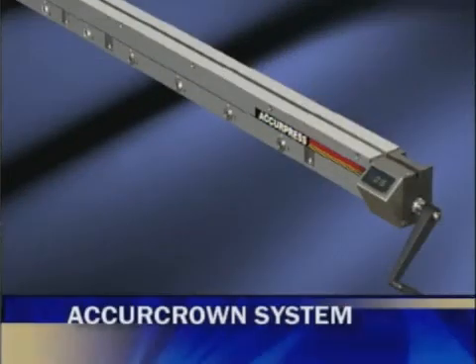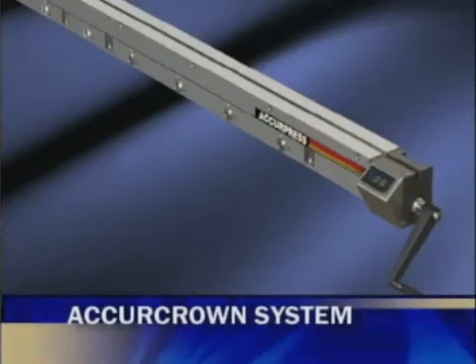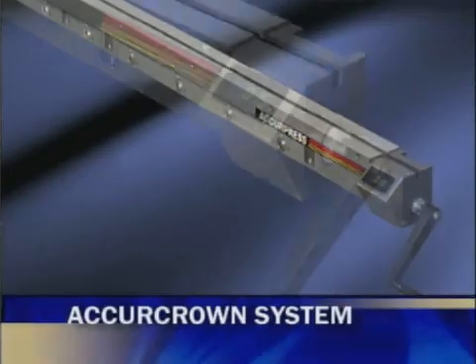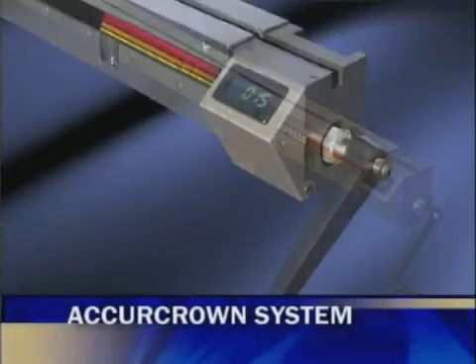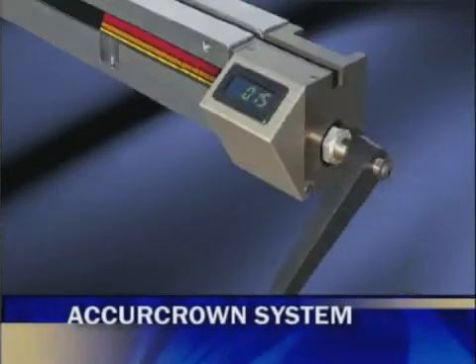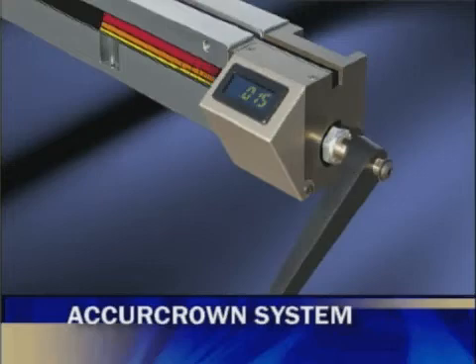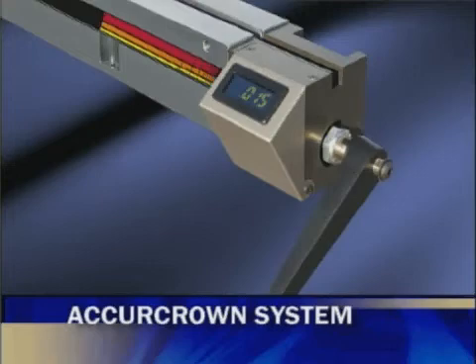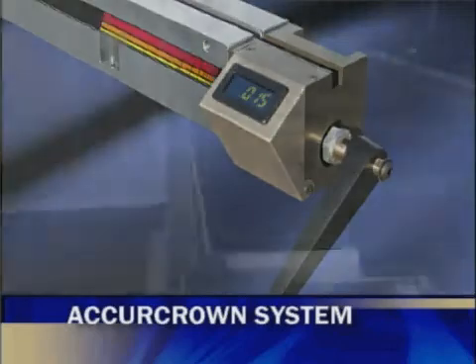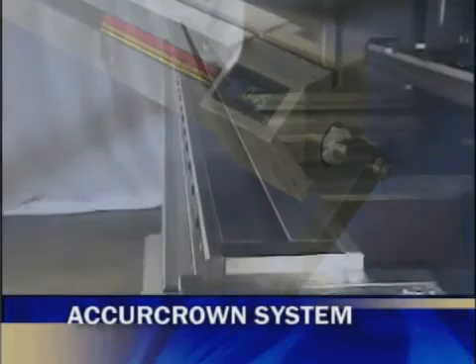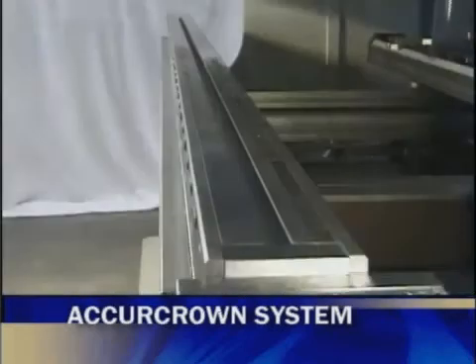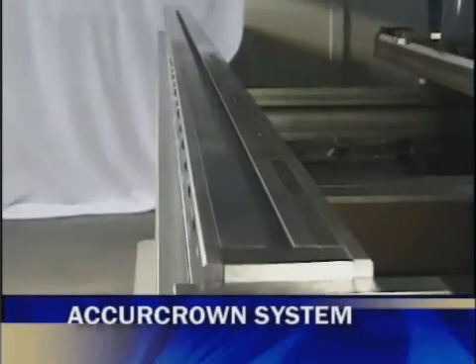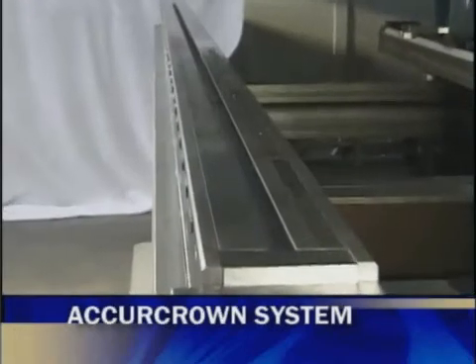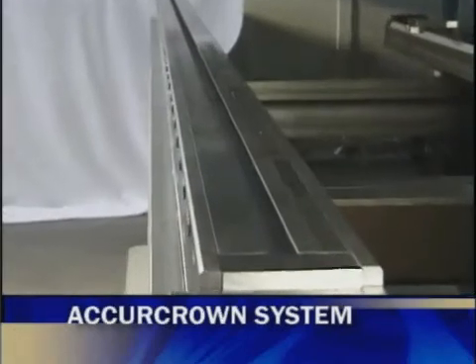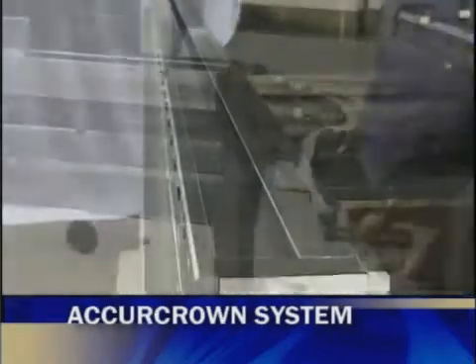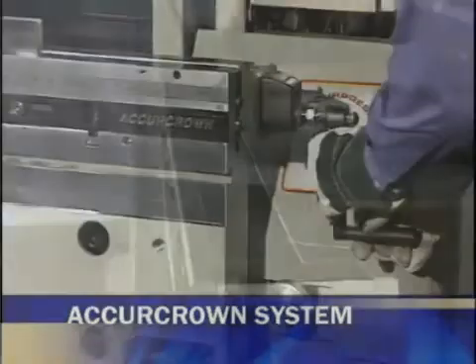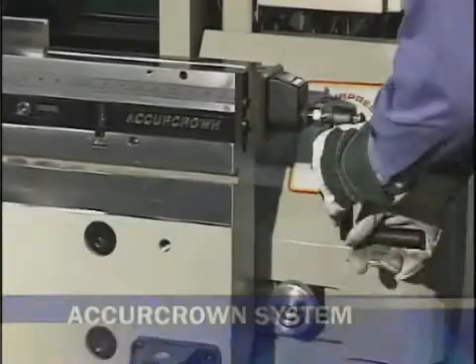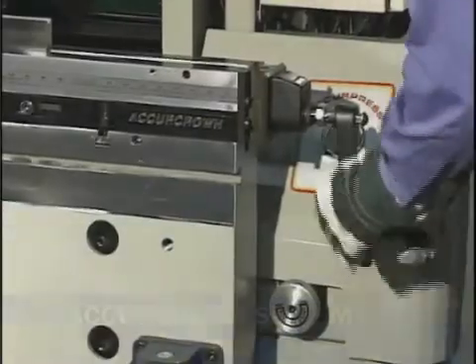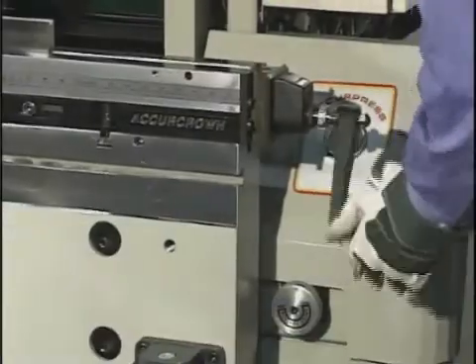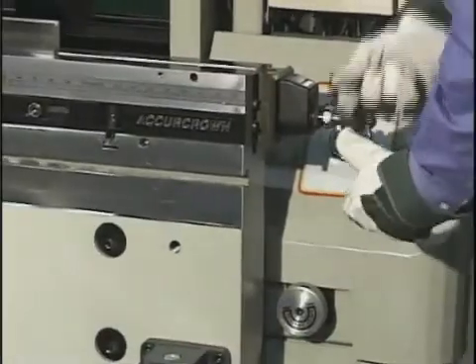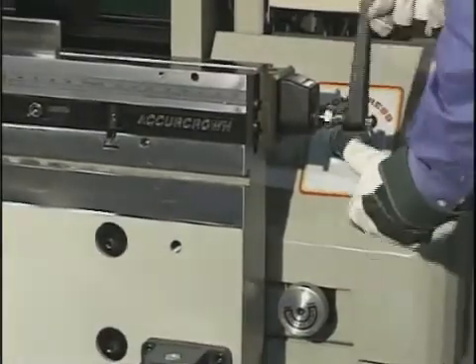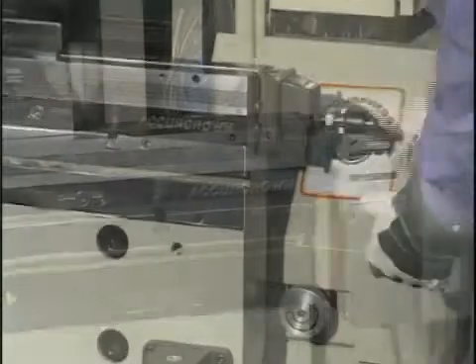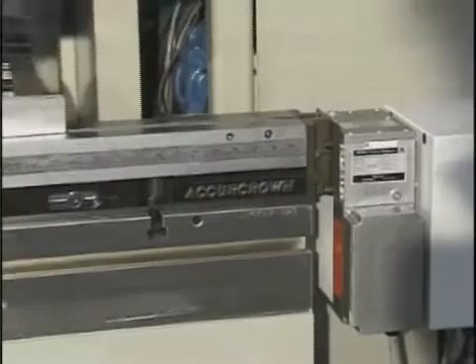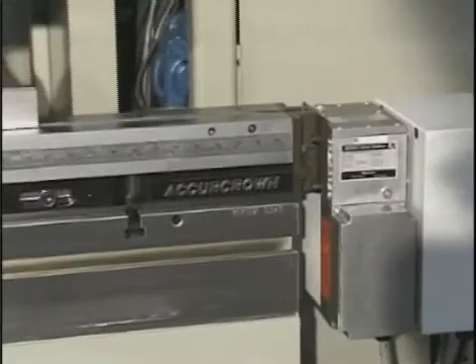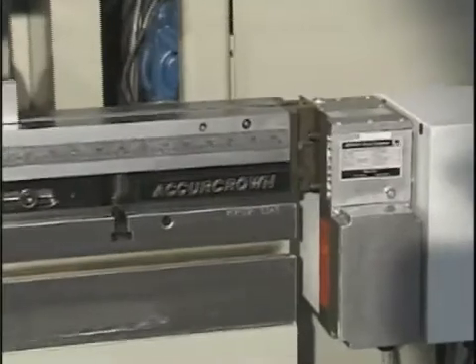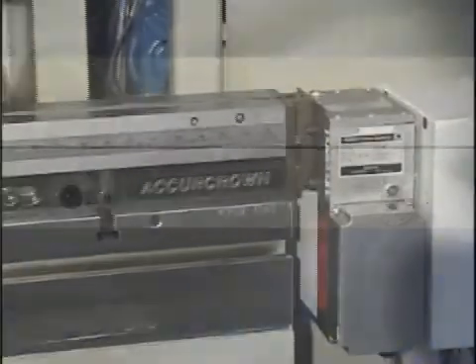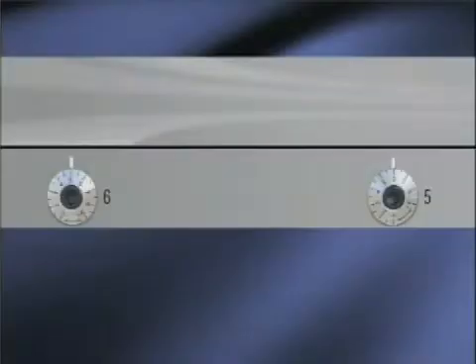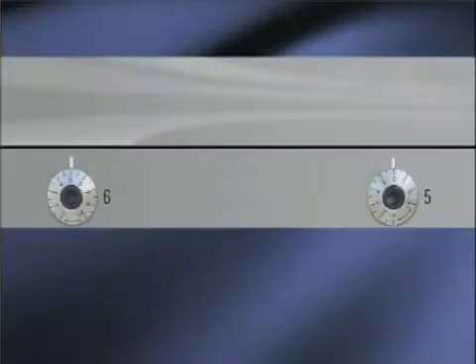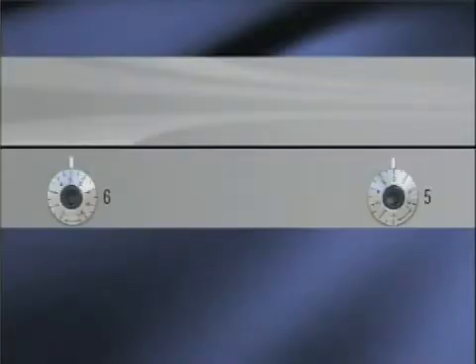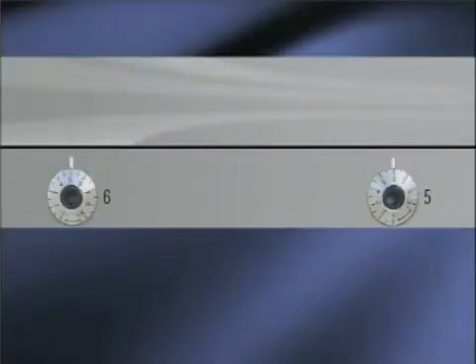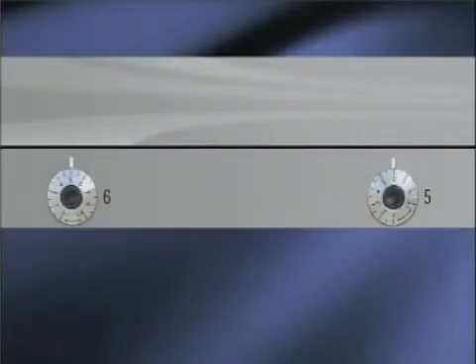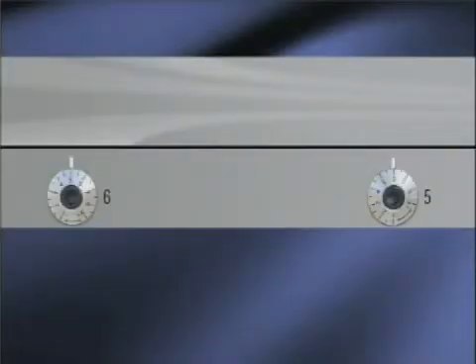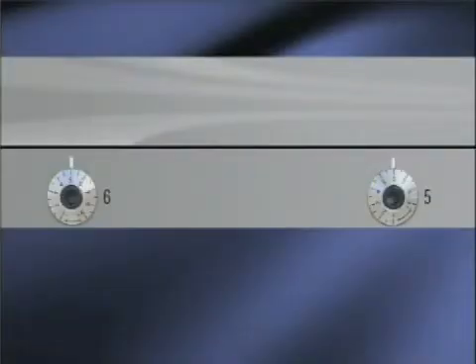The AcuCrown, which is completely manufactured by AcuPress to high-quality standards, is available in either a manual or a power version with localized adjustments over the full length of the unit.